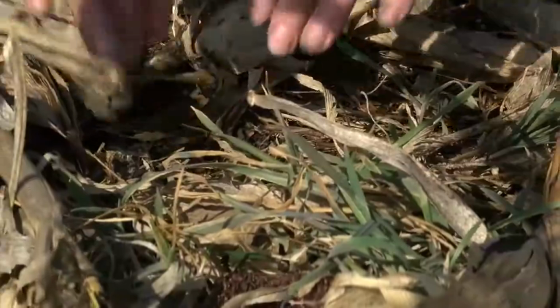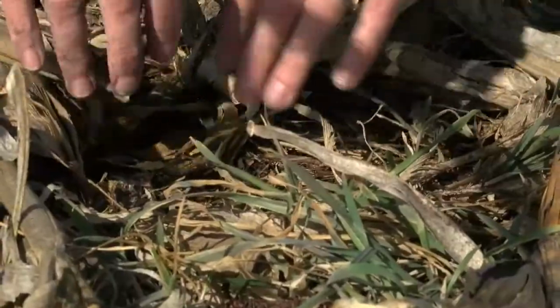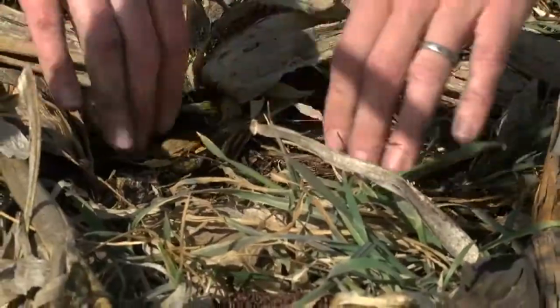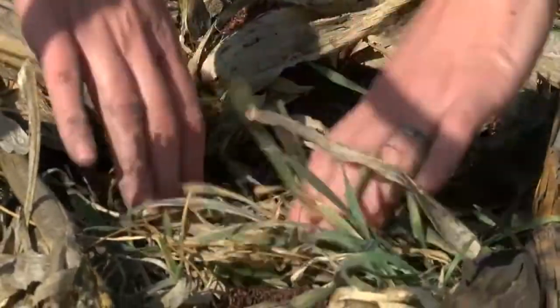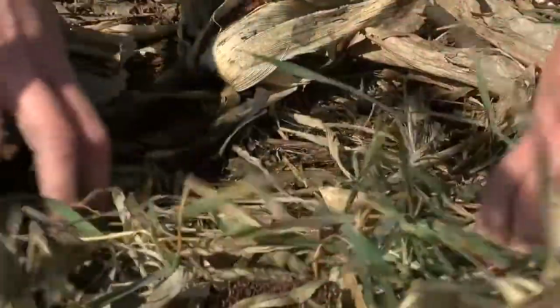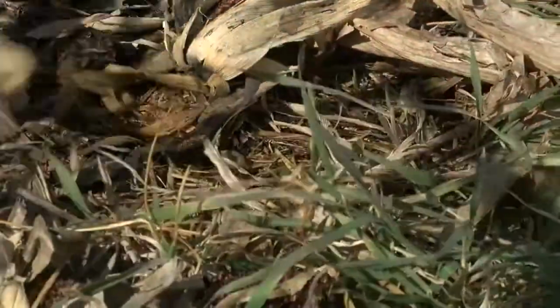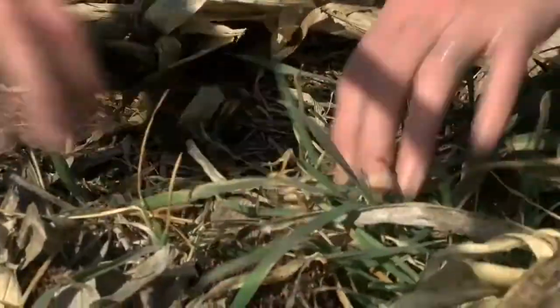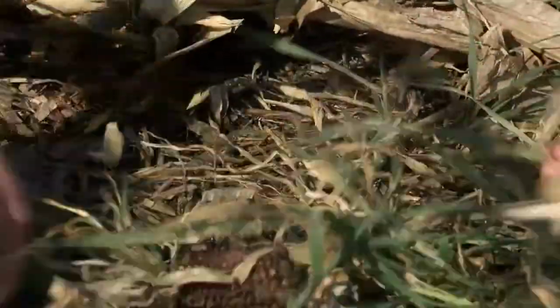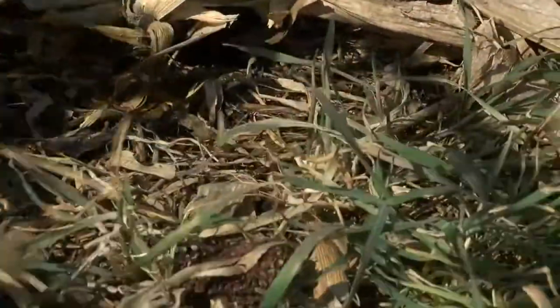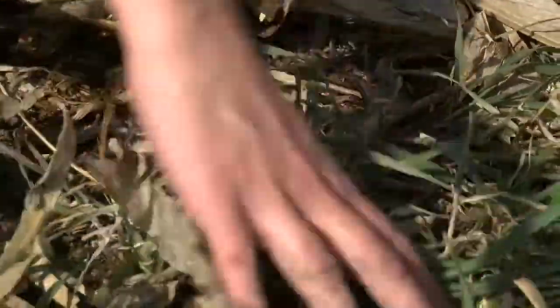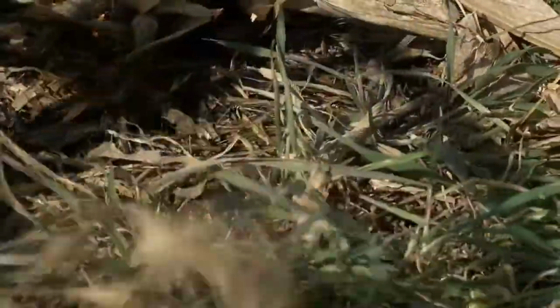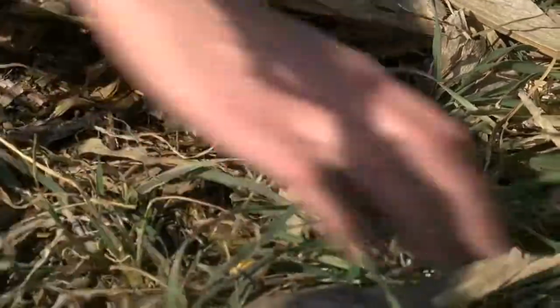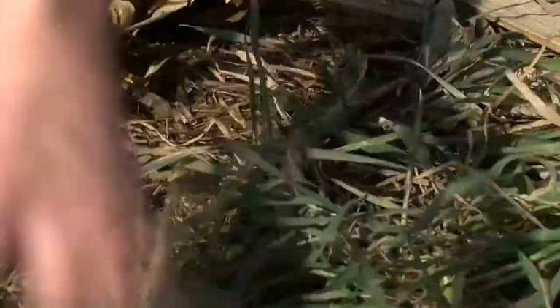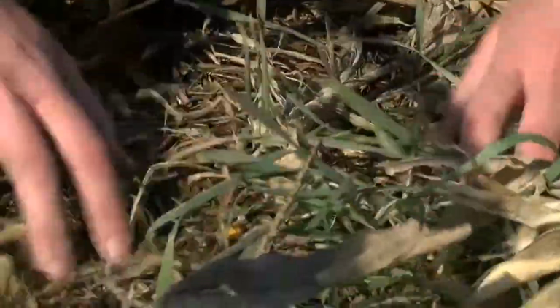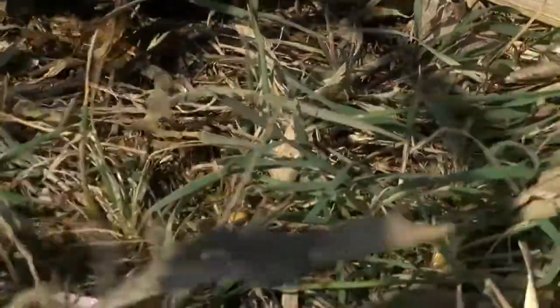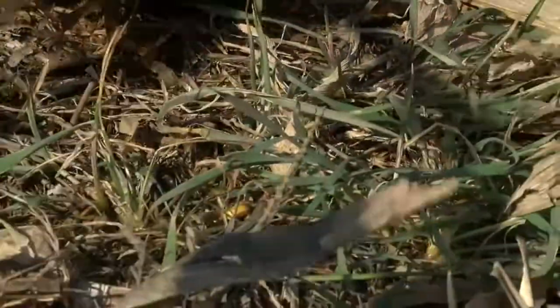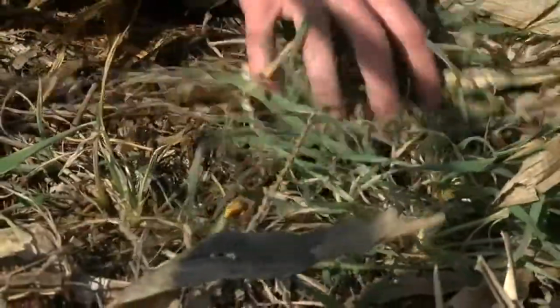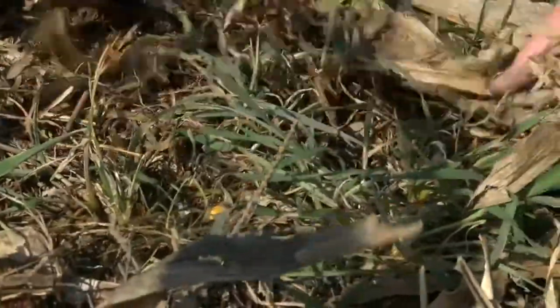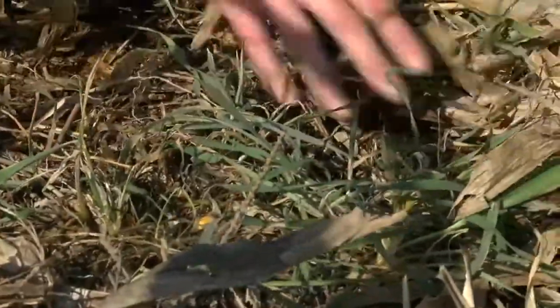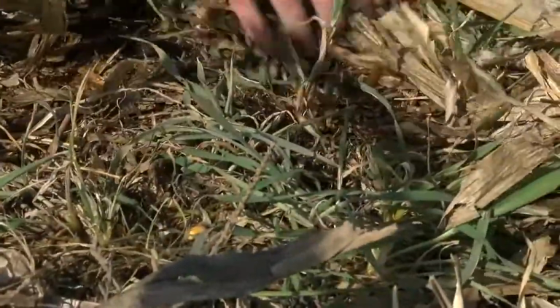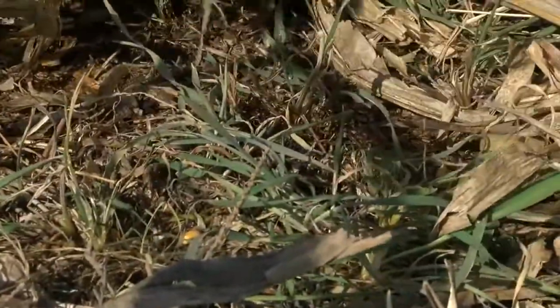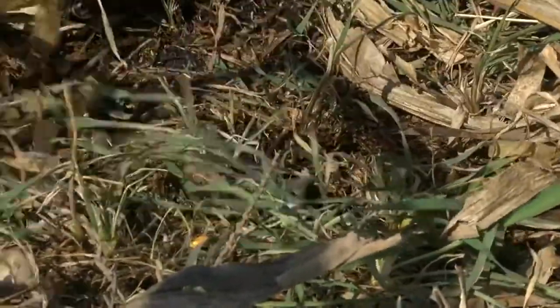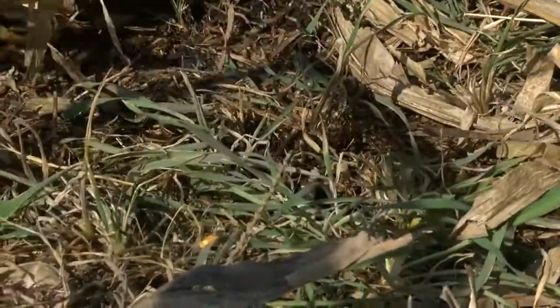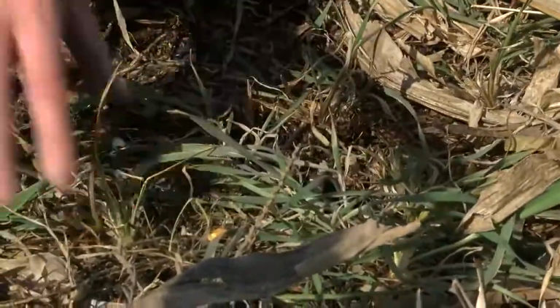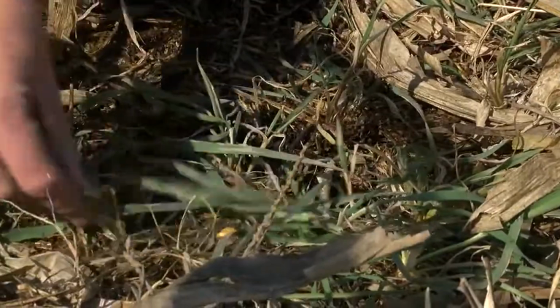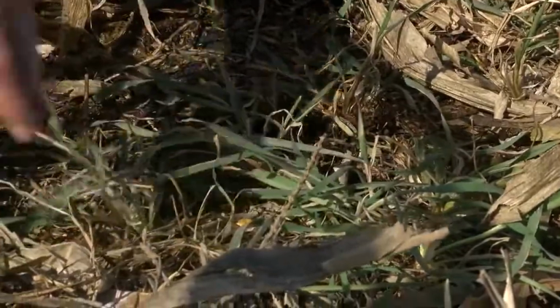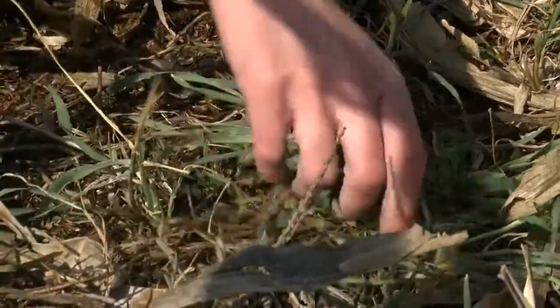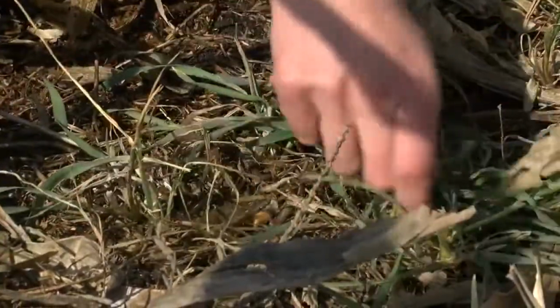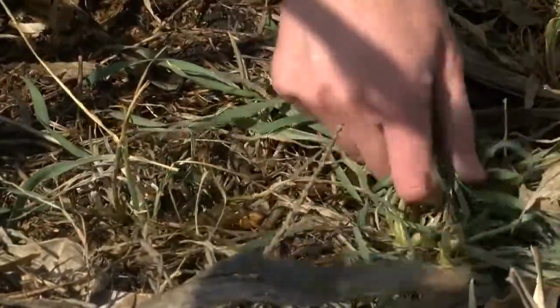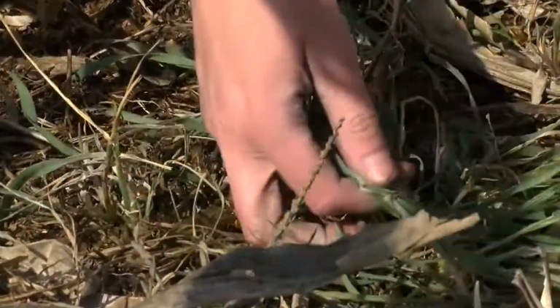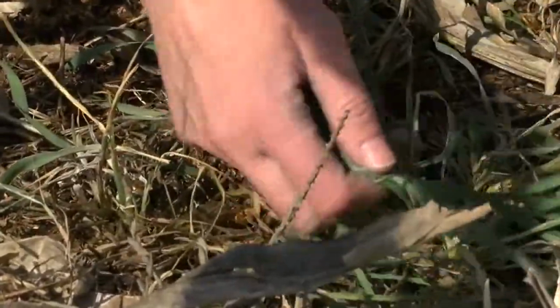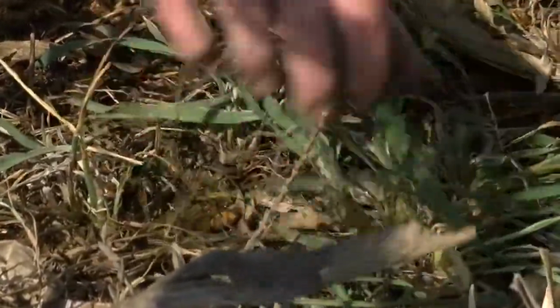Cereal rye is one of the only cover crops that will overwinter in North Dakota. It can take the cold winters. When I clear away about a square foot of soil between the corn stalks here, we have quite a few cereal rye plants that survived, and they did very well.